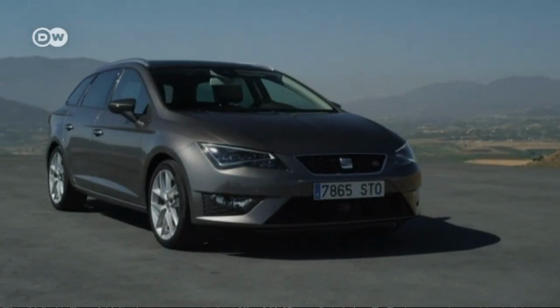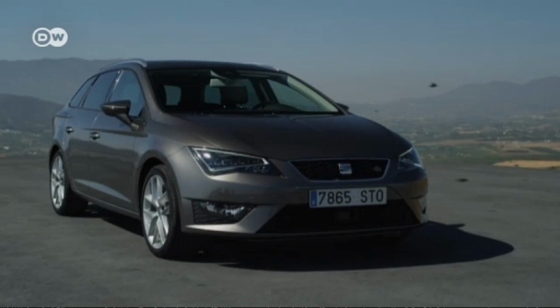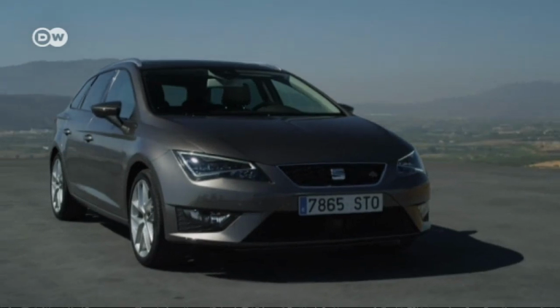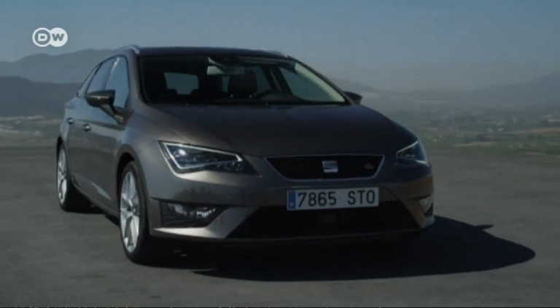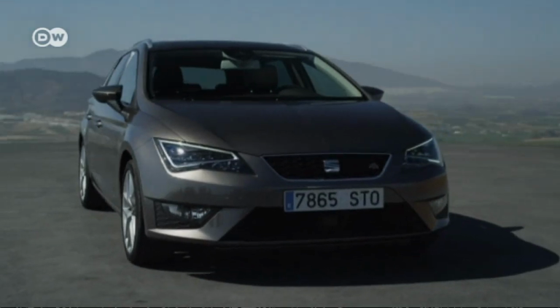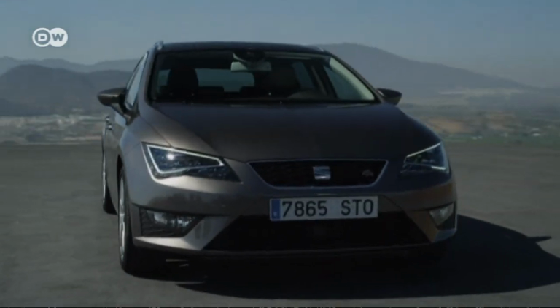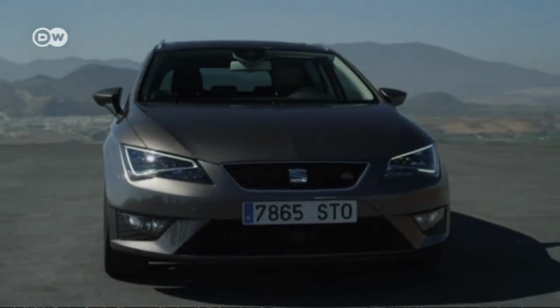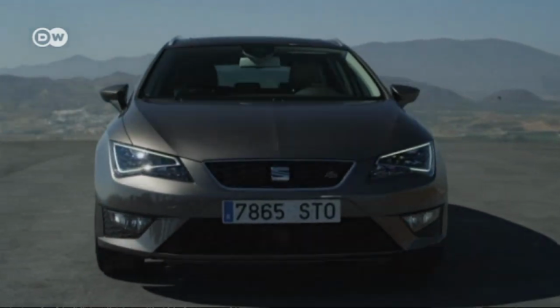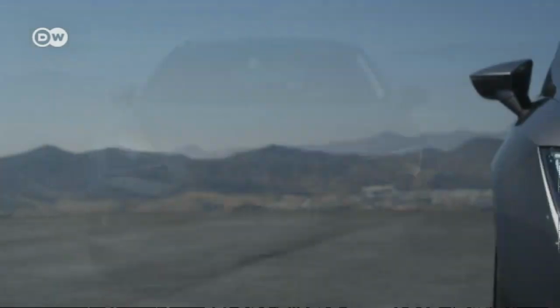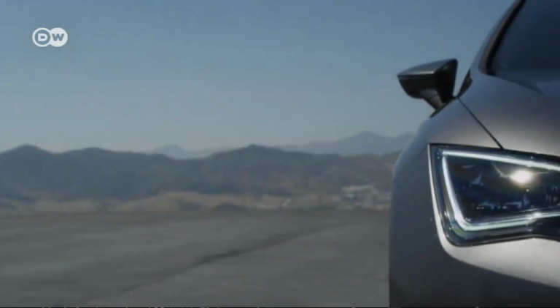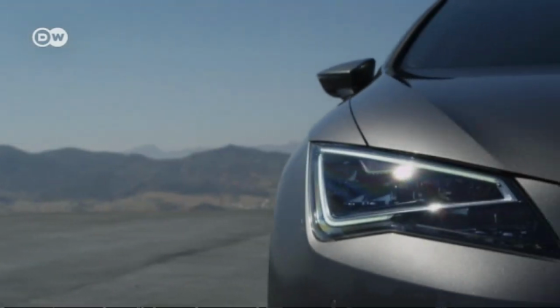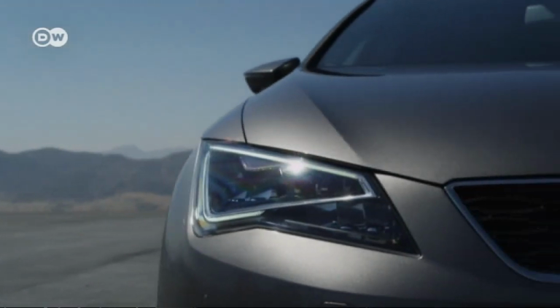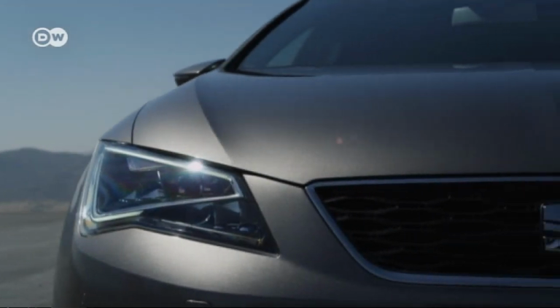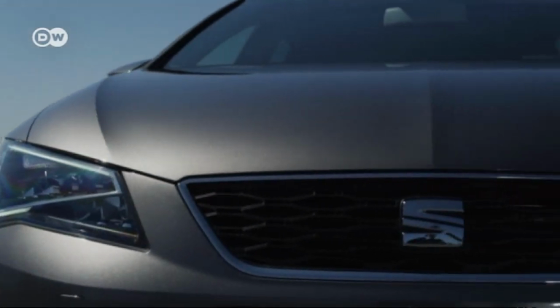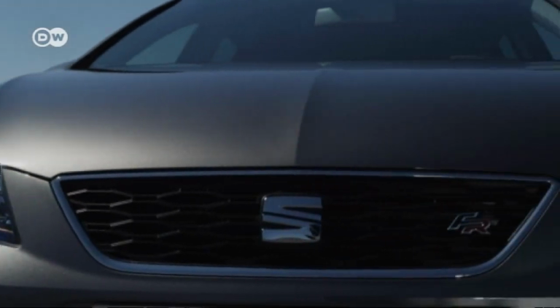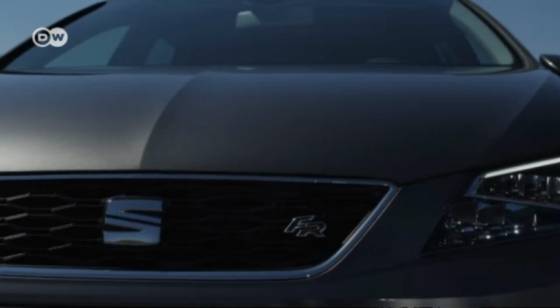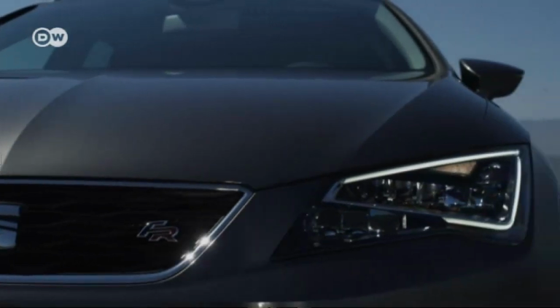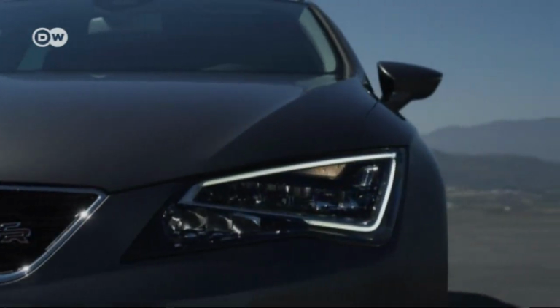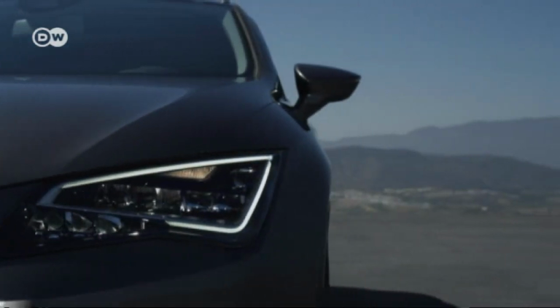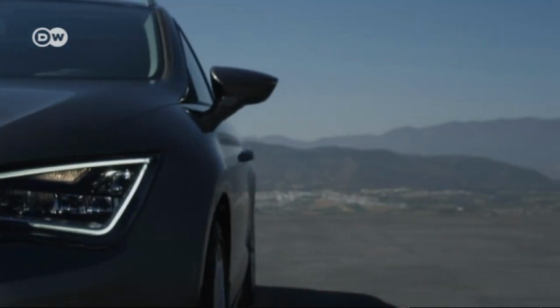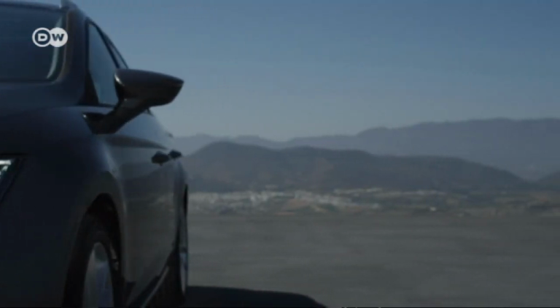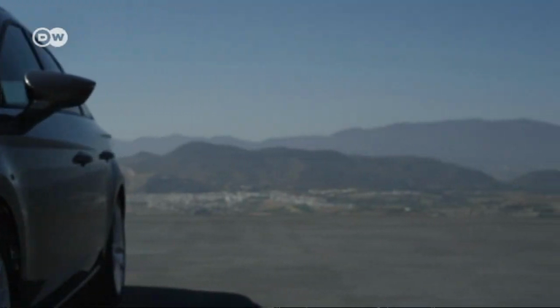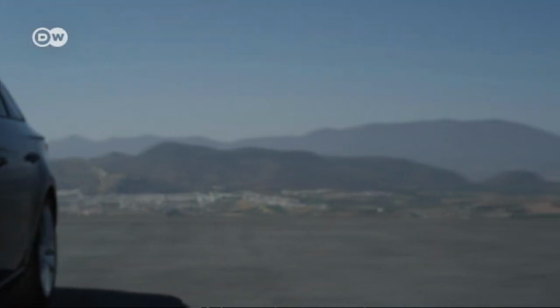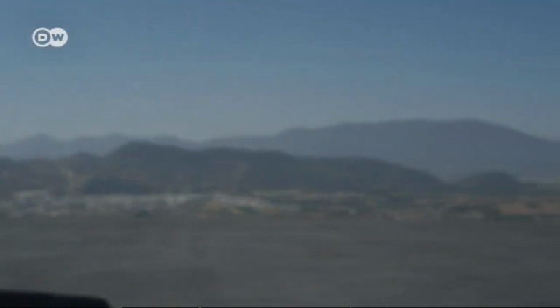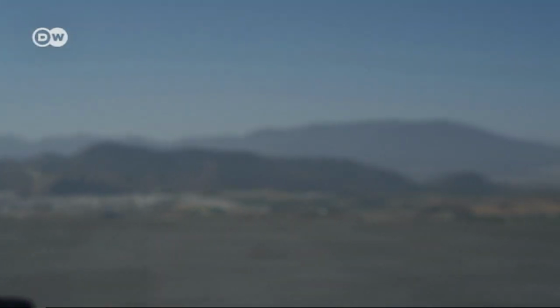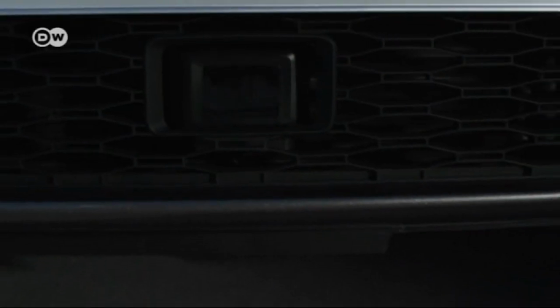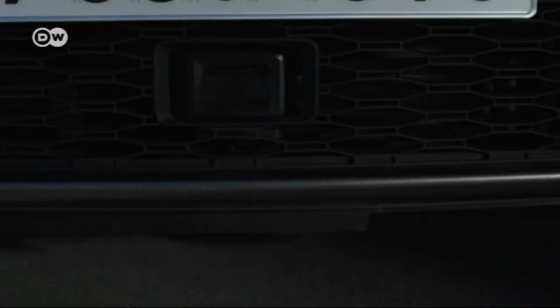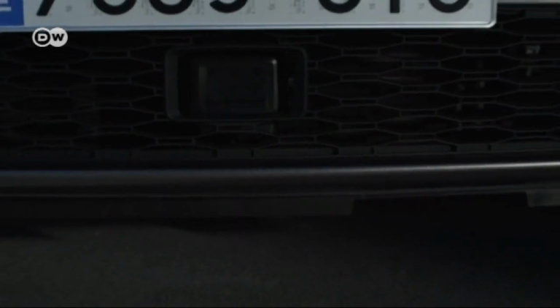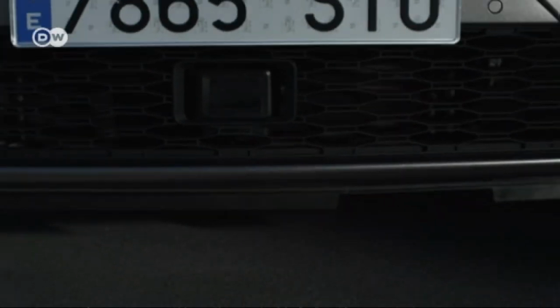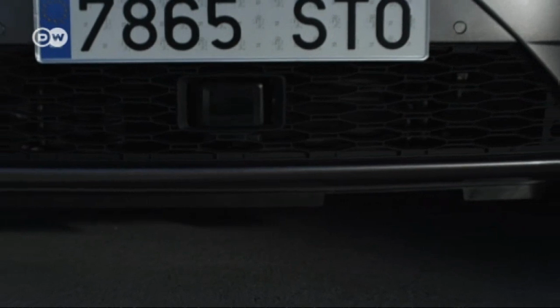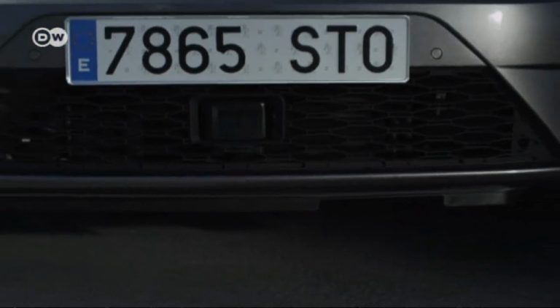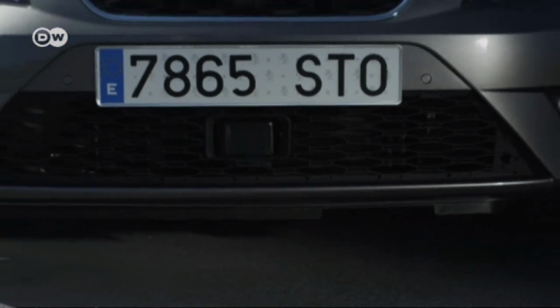There's nothing to fault as regards the exterior. LED headlights are fitted as standard. The beefy-looking air inlets underline its sporty character.